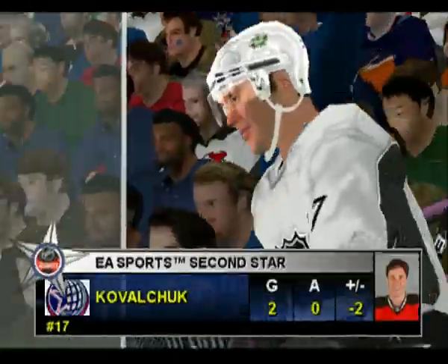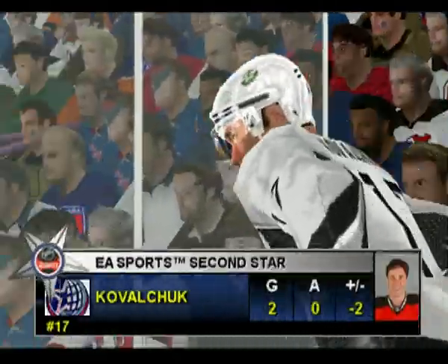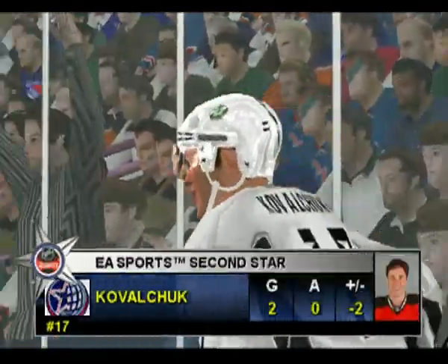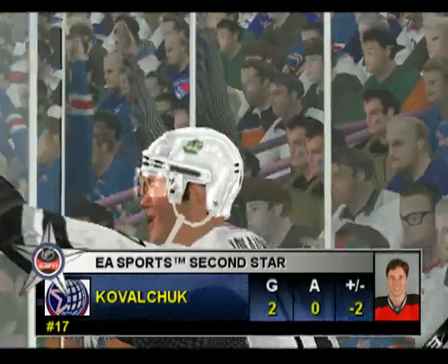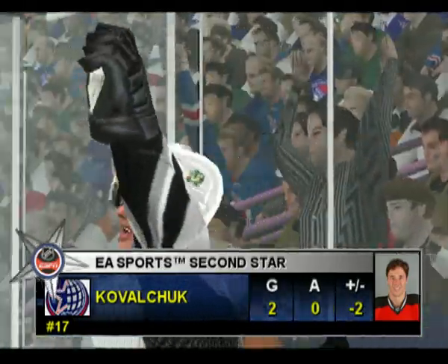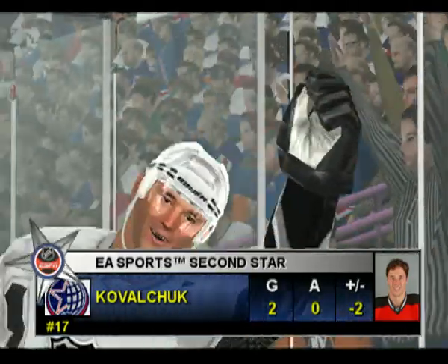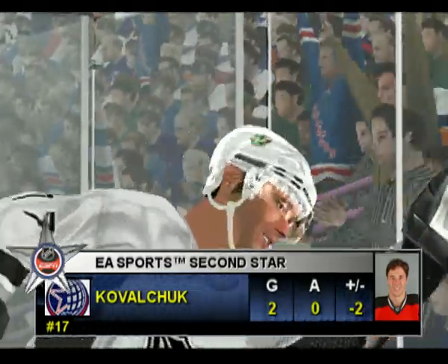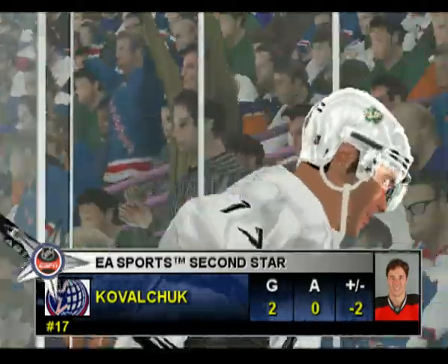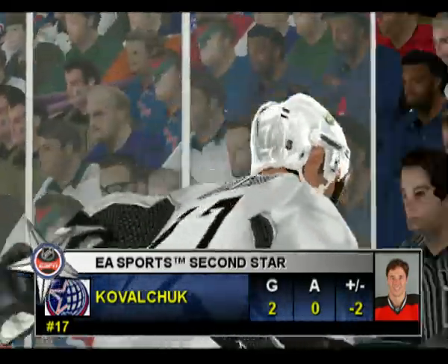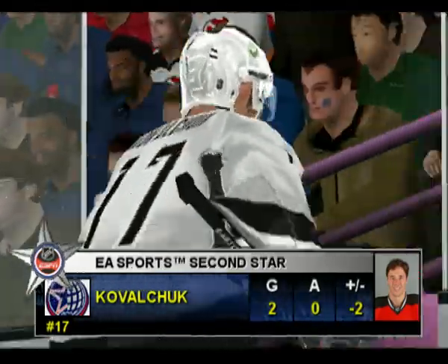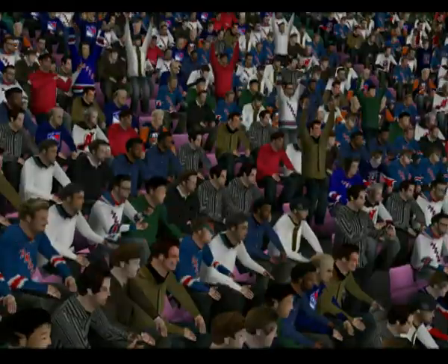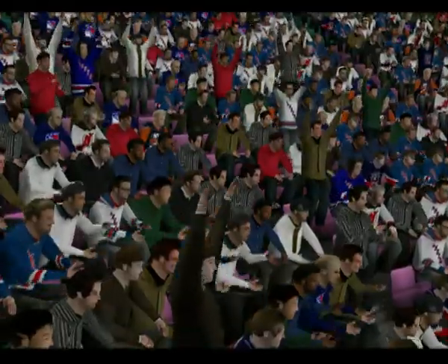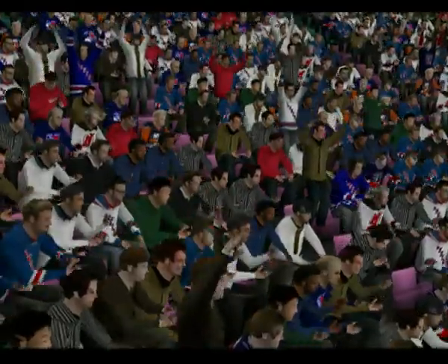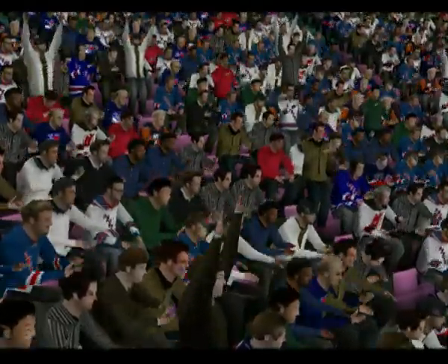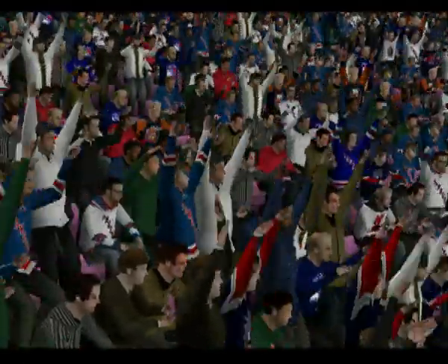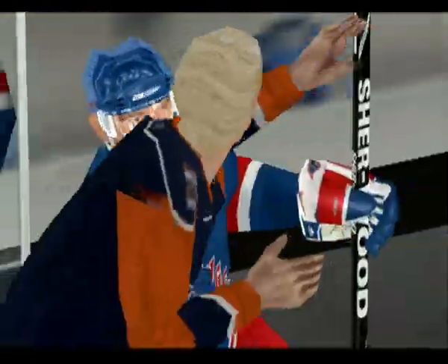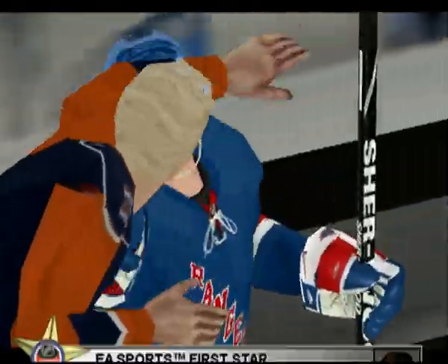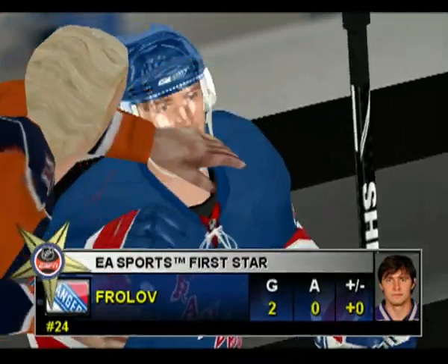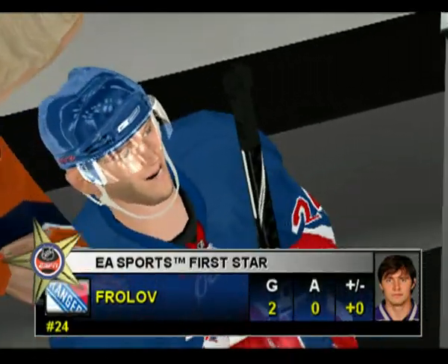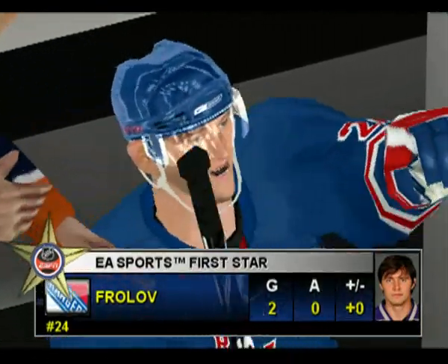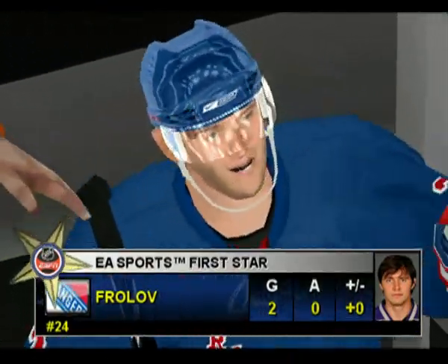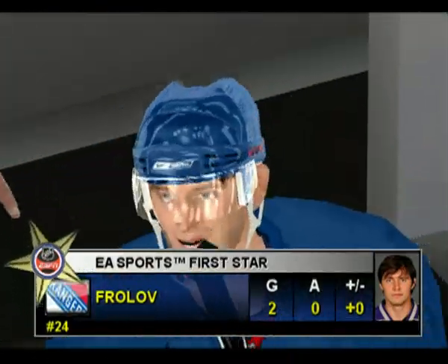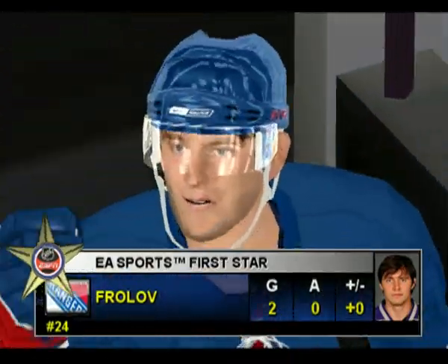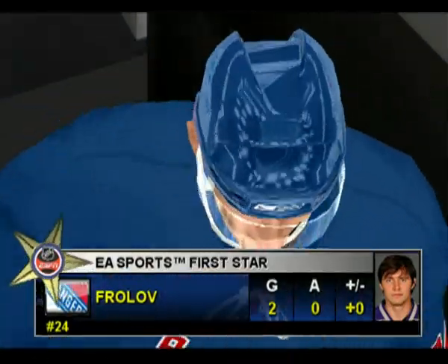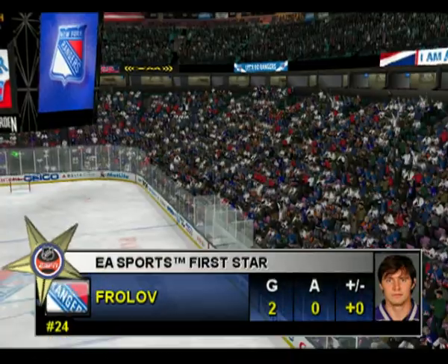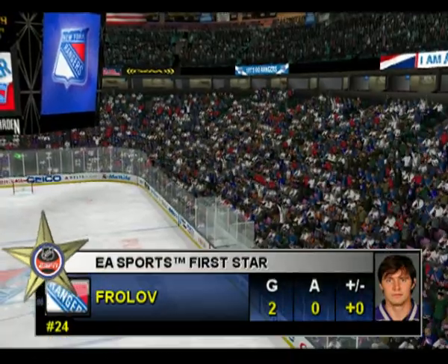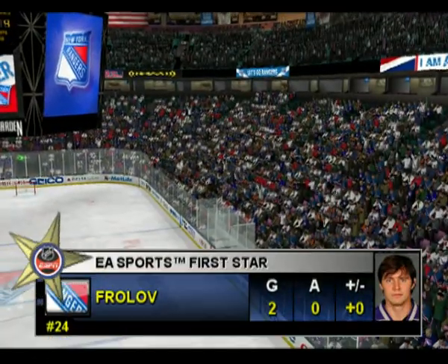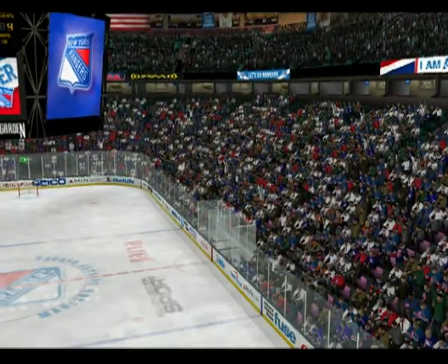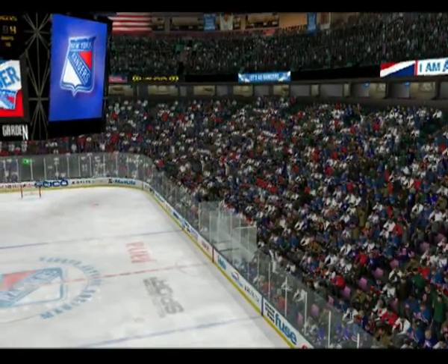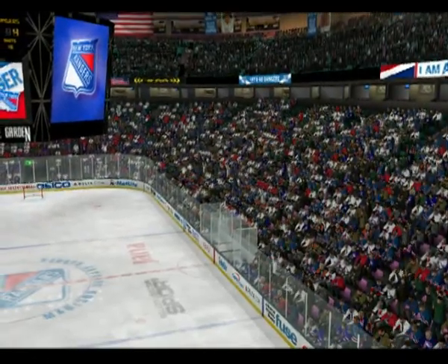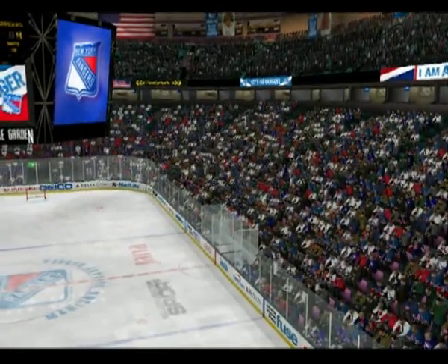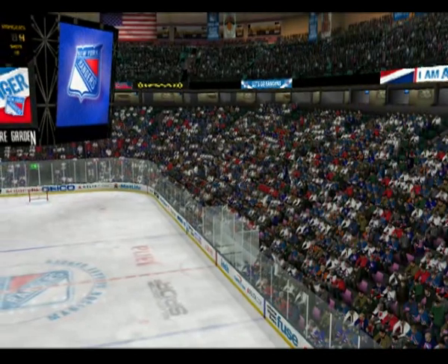Tonight's second star — World All-Stars number 17, Ian Pizzards. From New York City, I'm Jim Hewson. And I'm Craig Simpson. Thanks for watching! We'll see you next time!